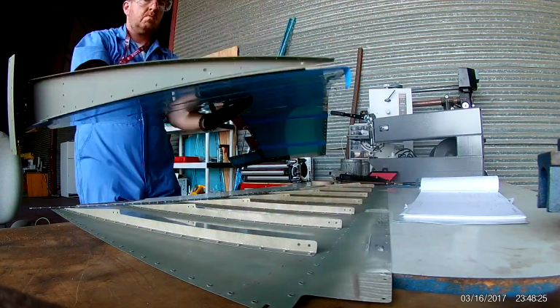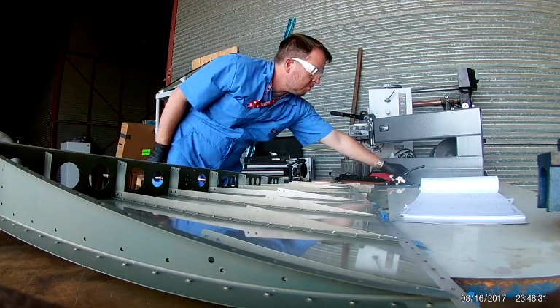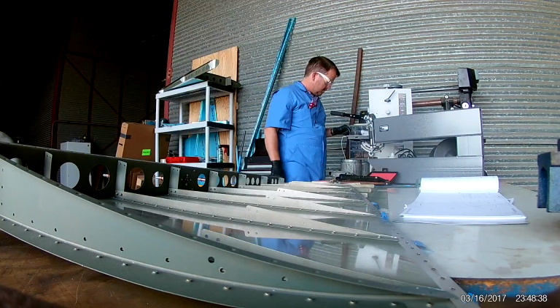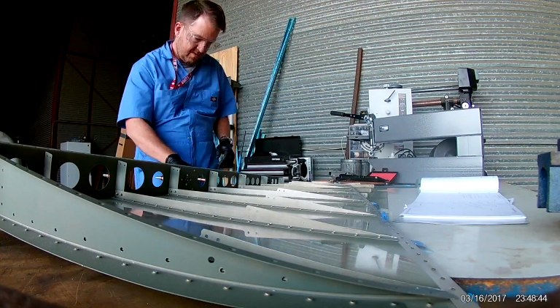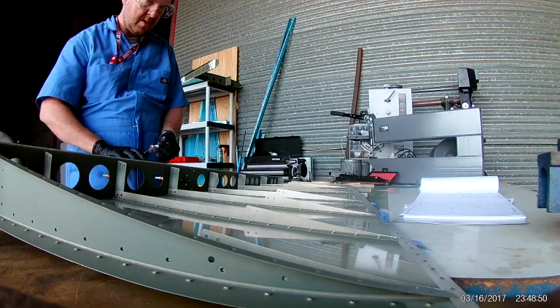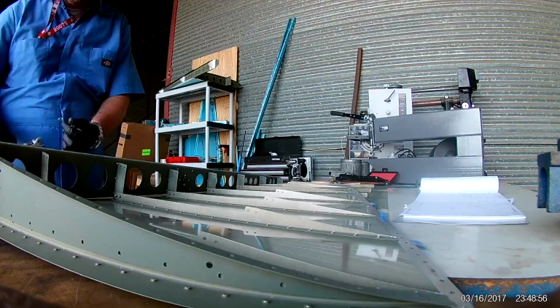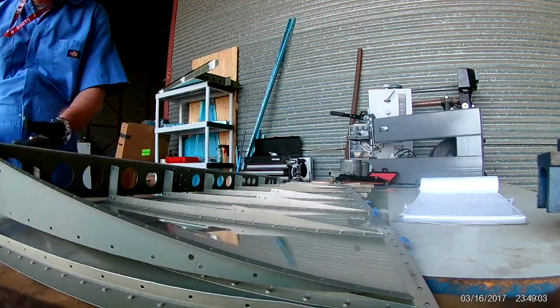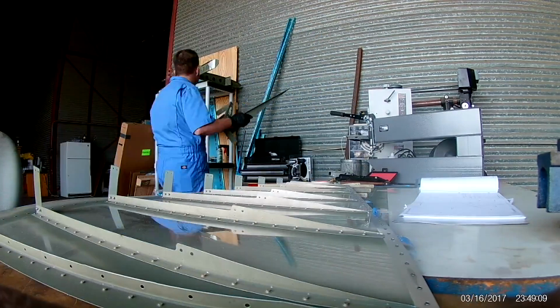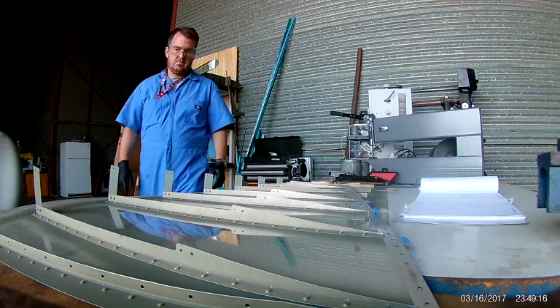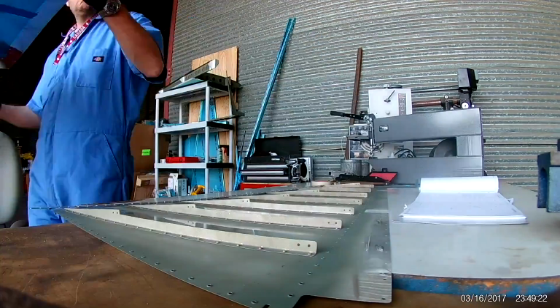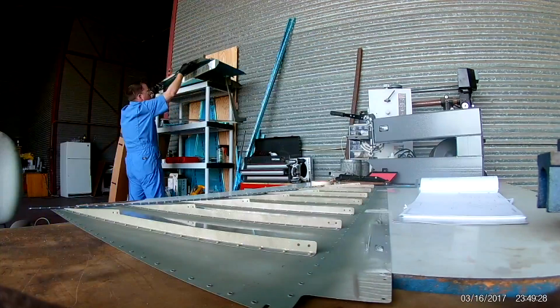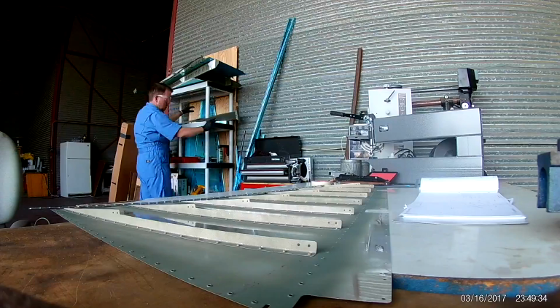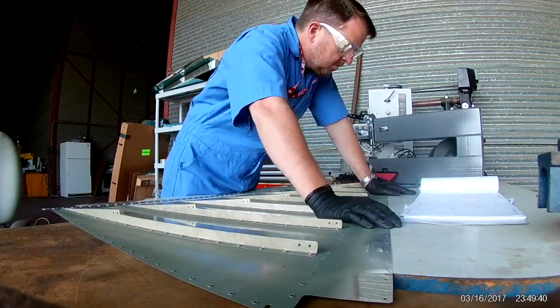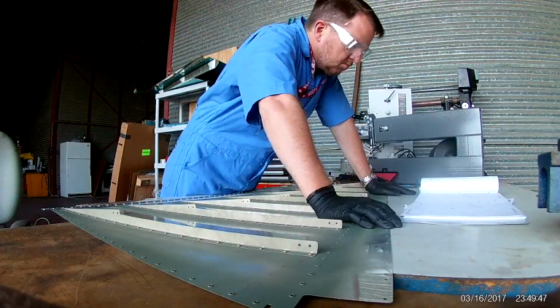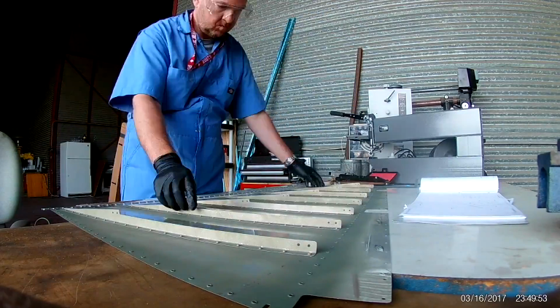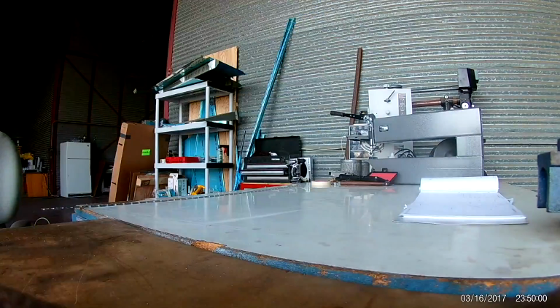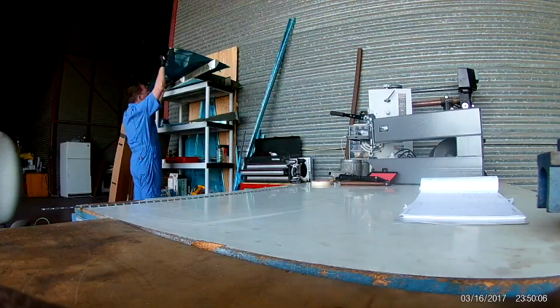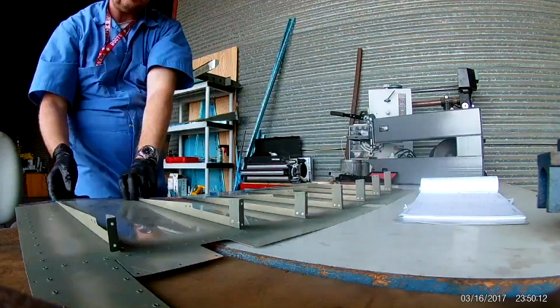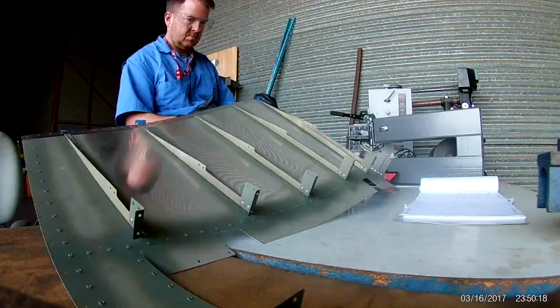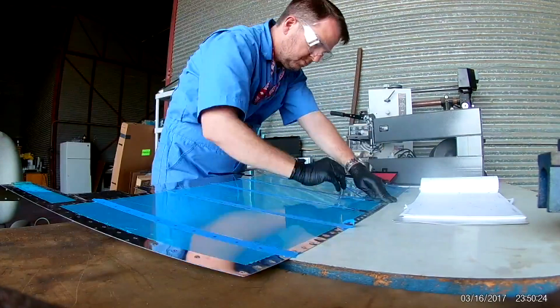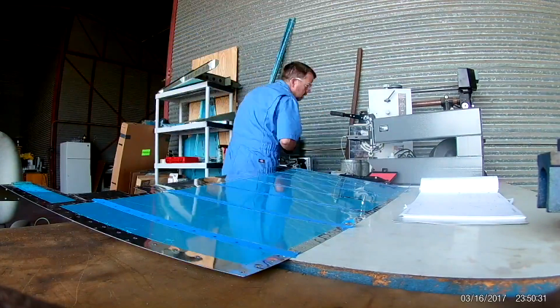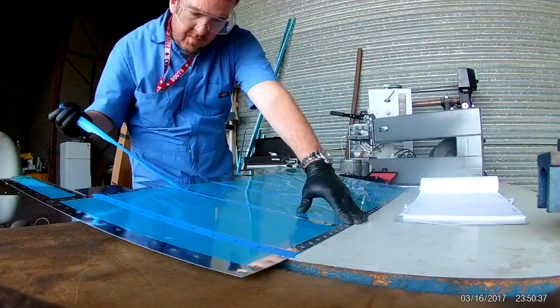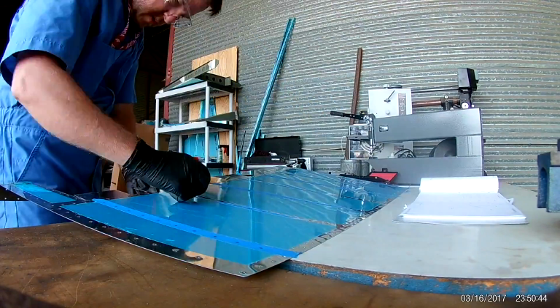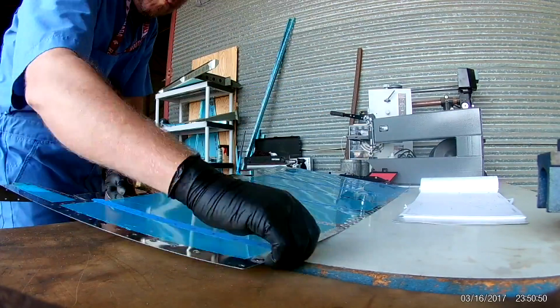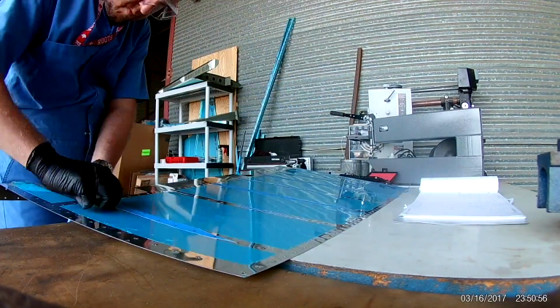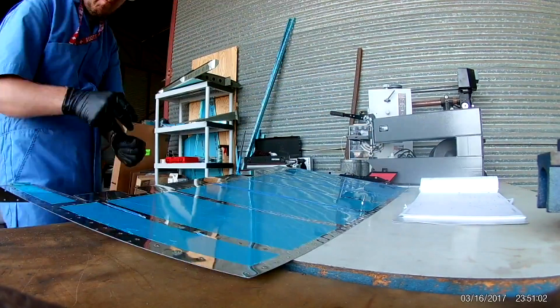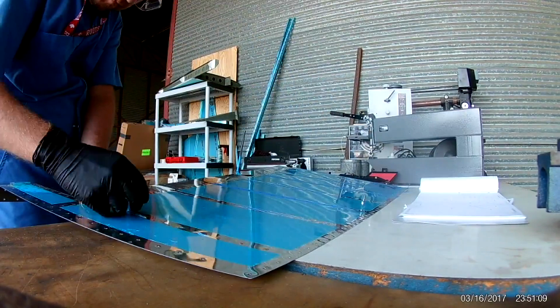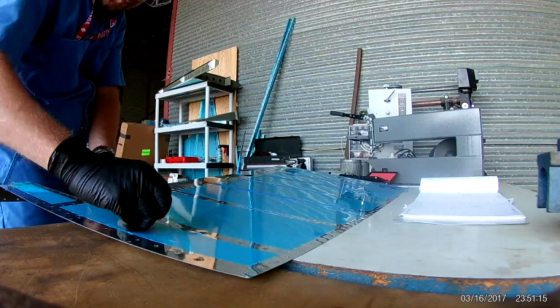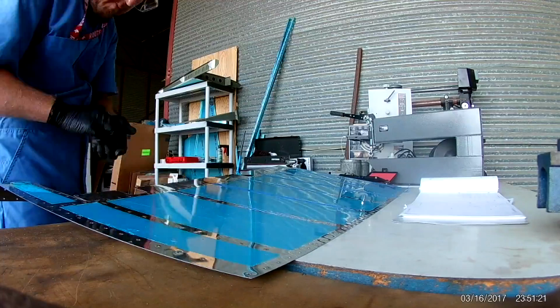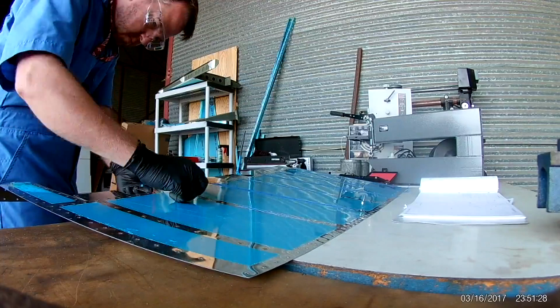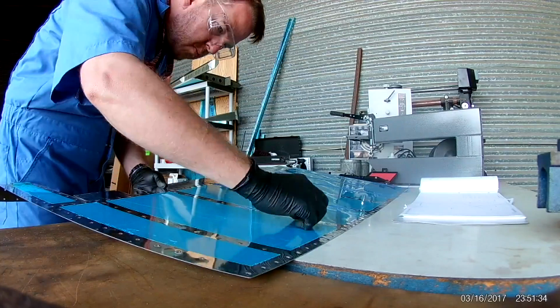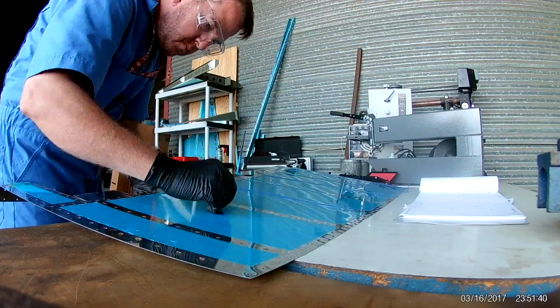Hi everybody. So this is the day when we start putting the rudder together with the nice, fresh, fixed left skin.